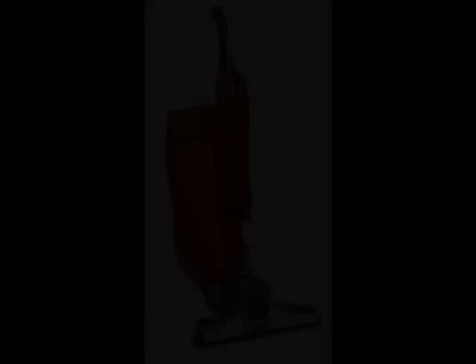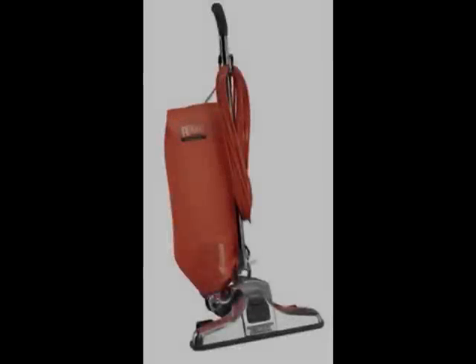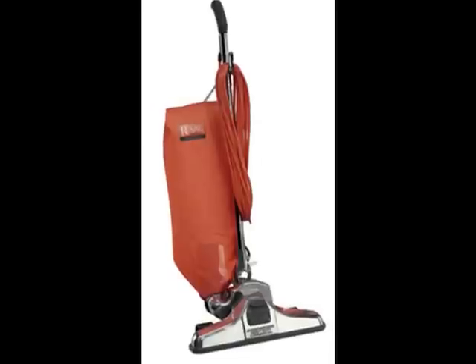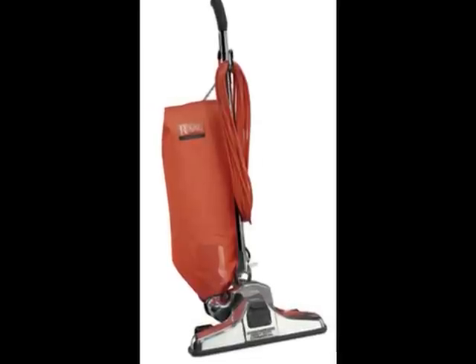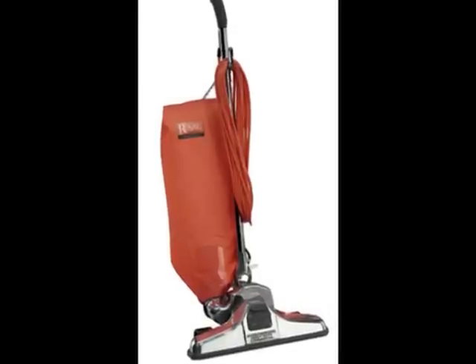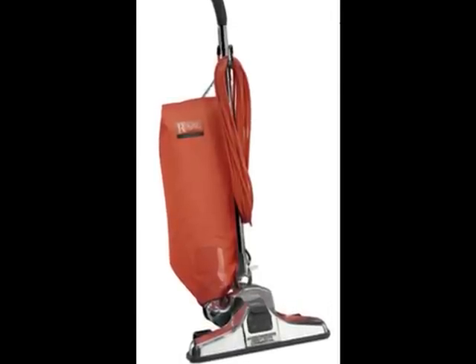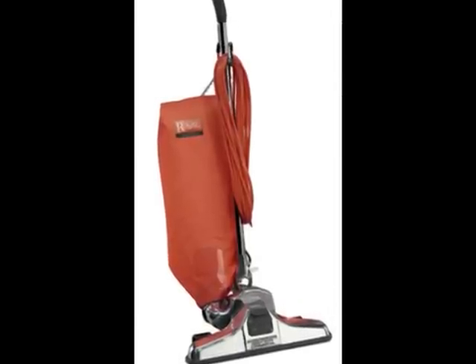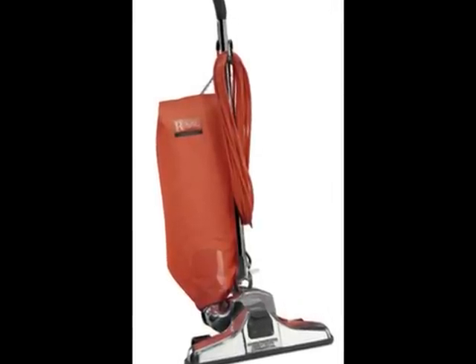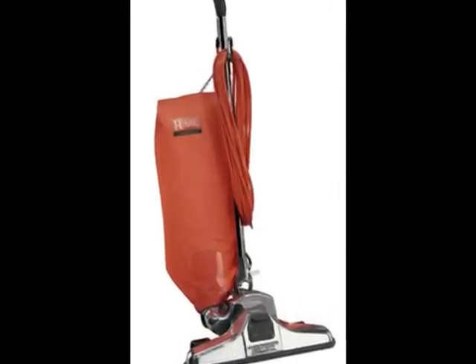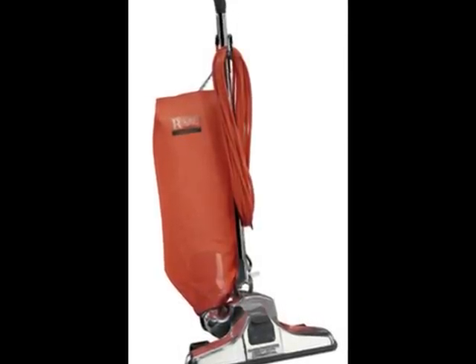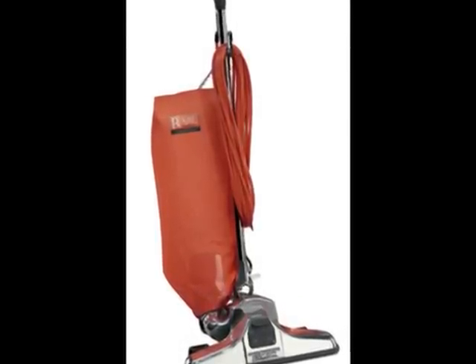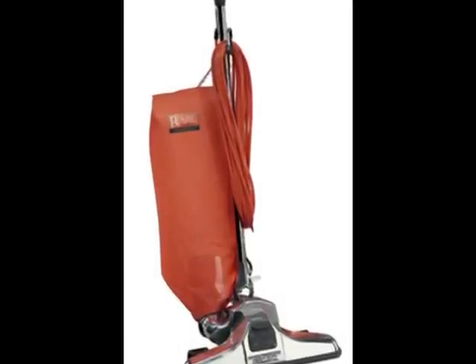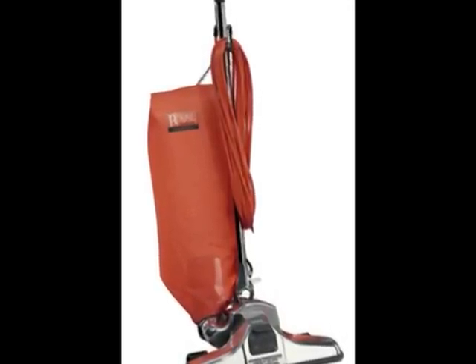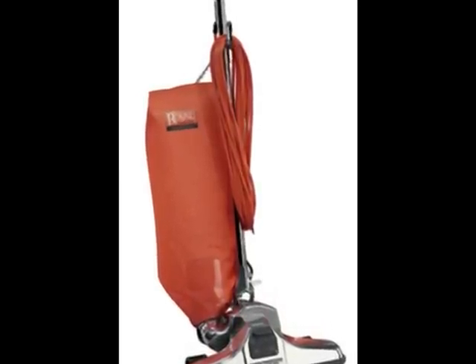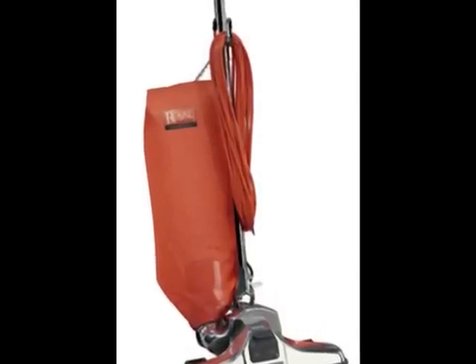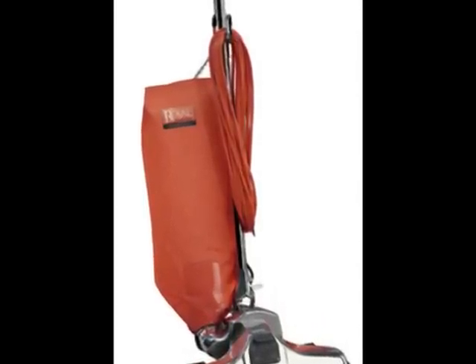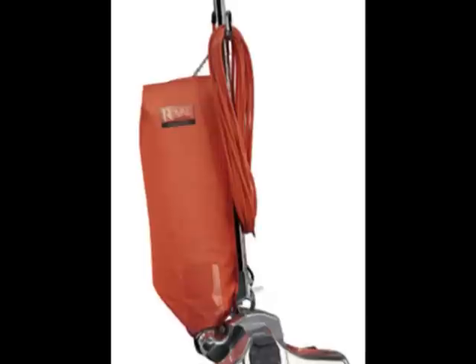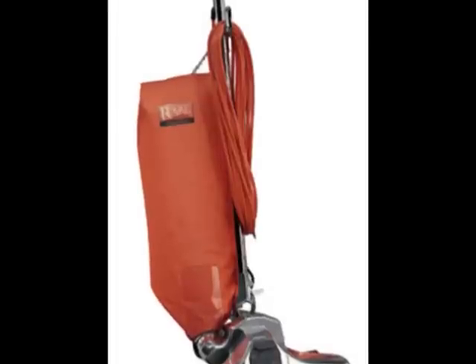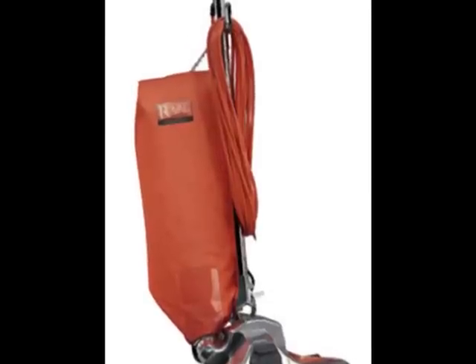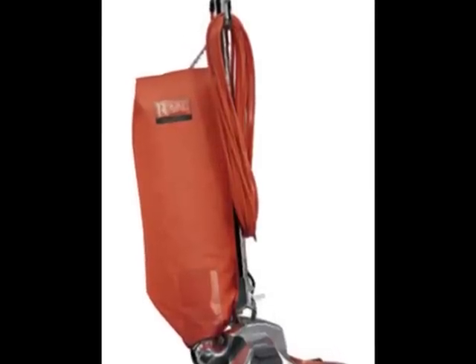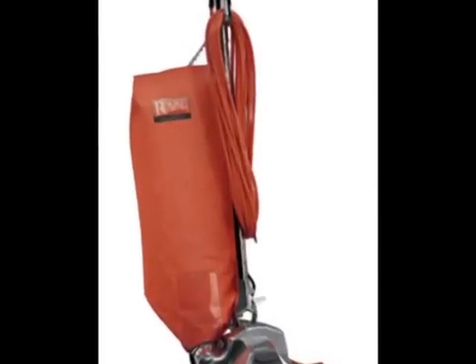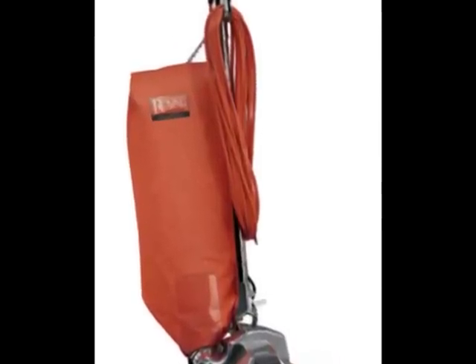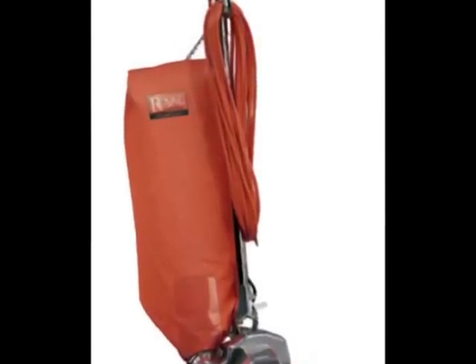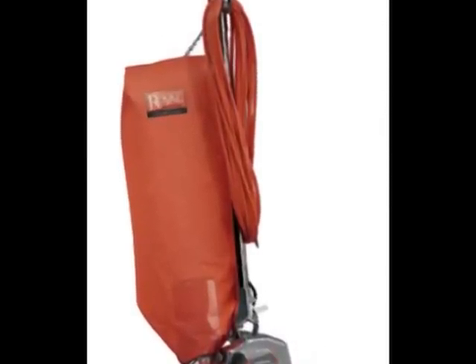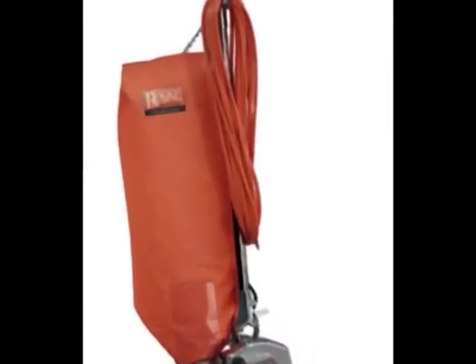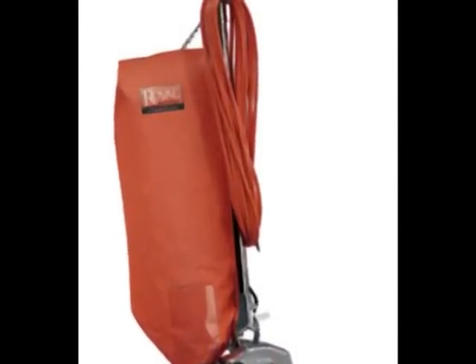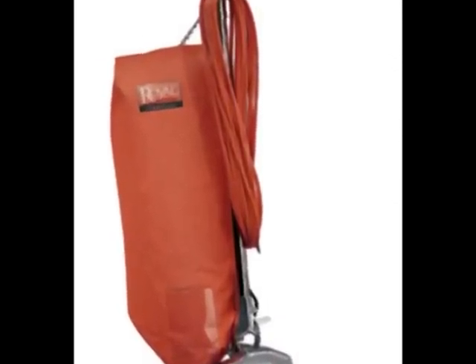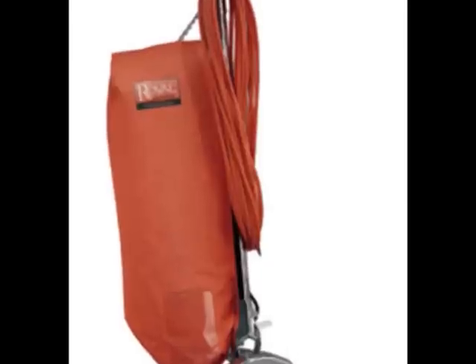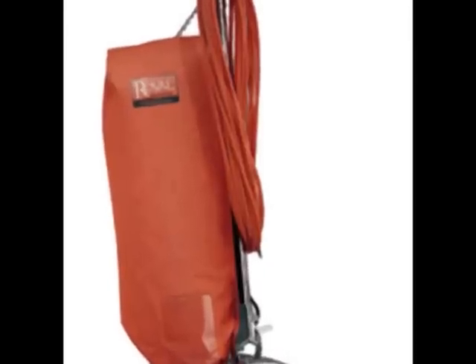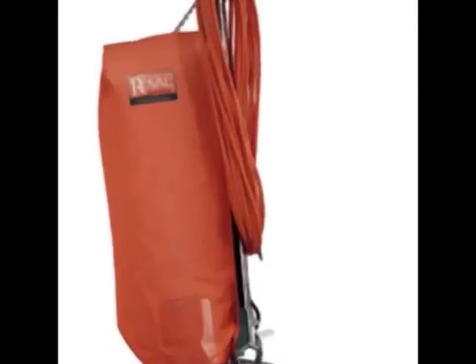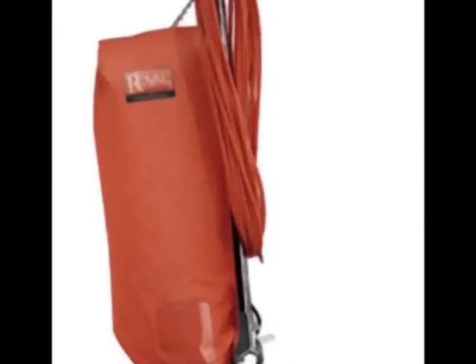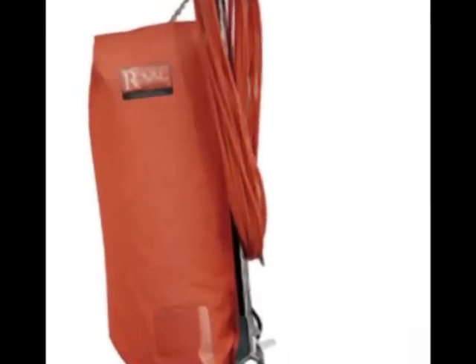The Royal Commercial Wide Track is great for covering large areas of cleaning and doing it fast and efficiently. It has a well-built brush roll, it has a steel bottom plate, and the Royal uprights are all steel construction.